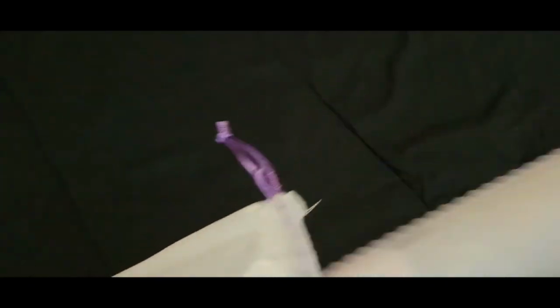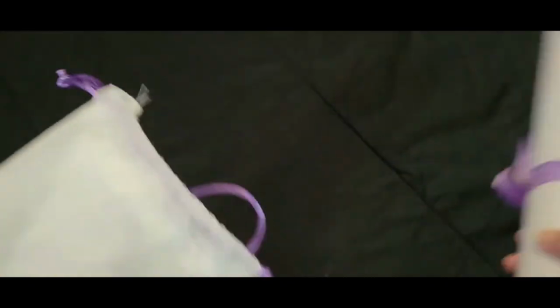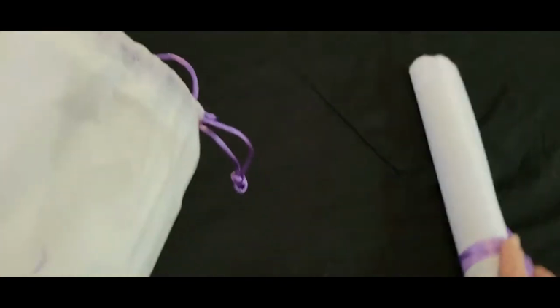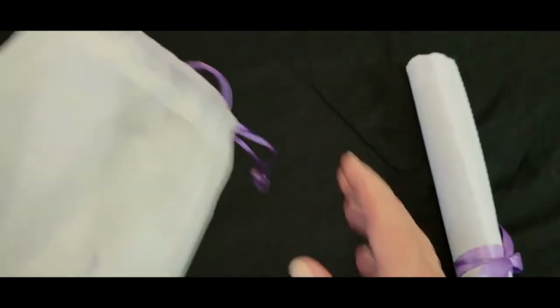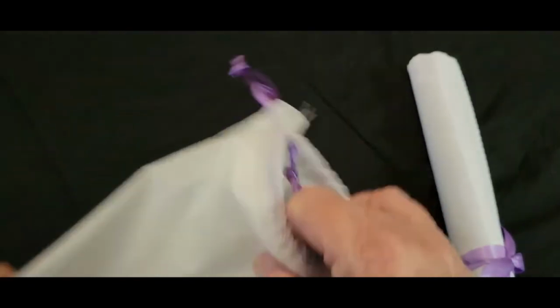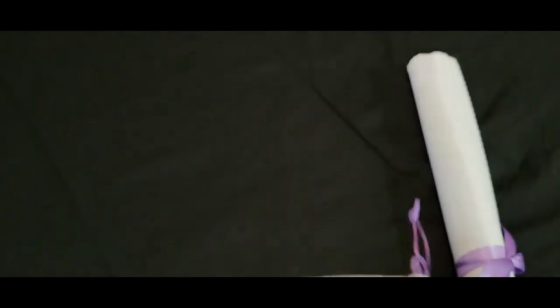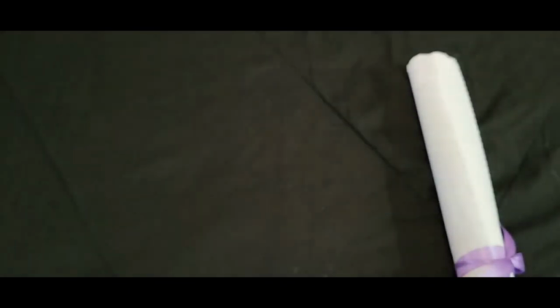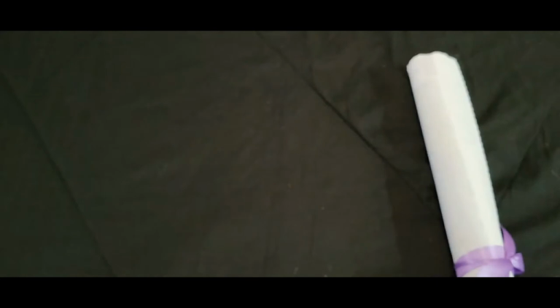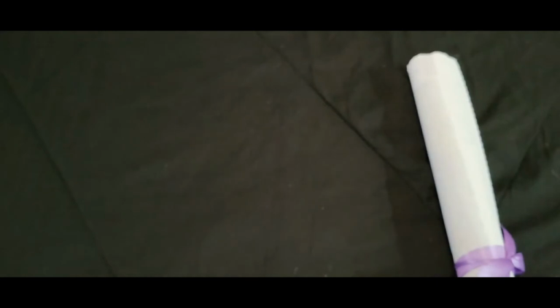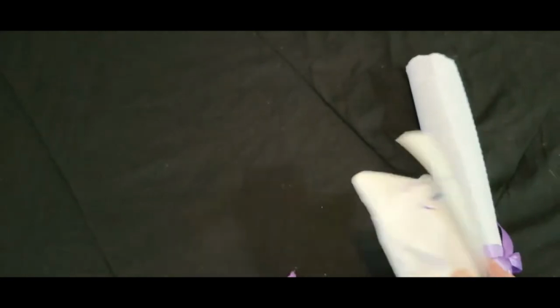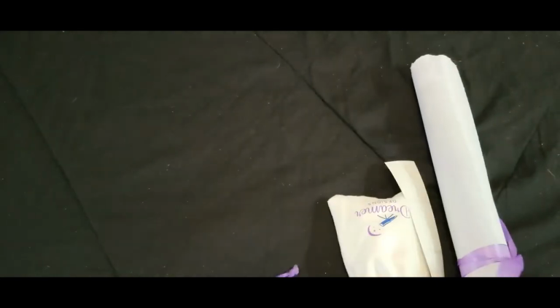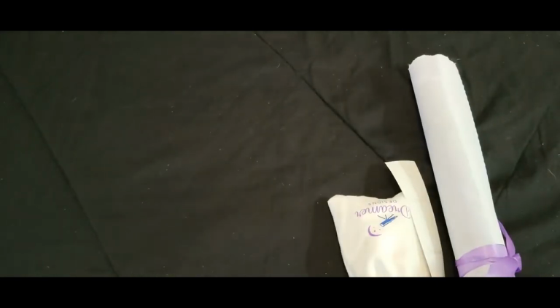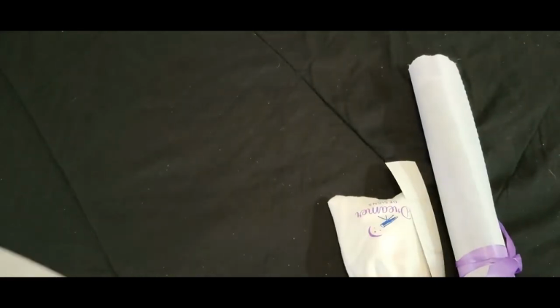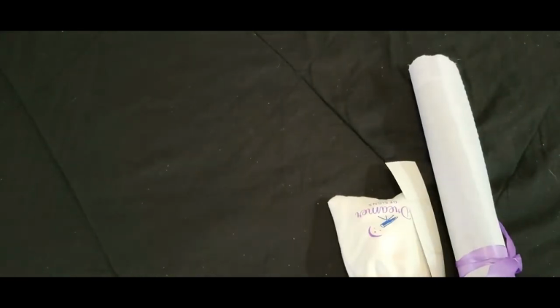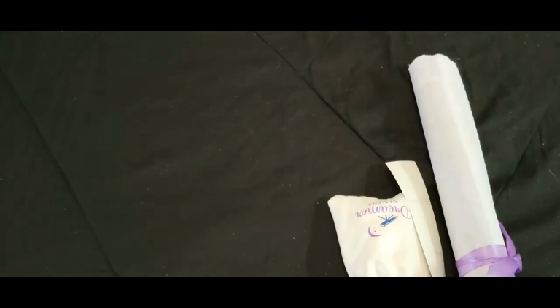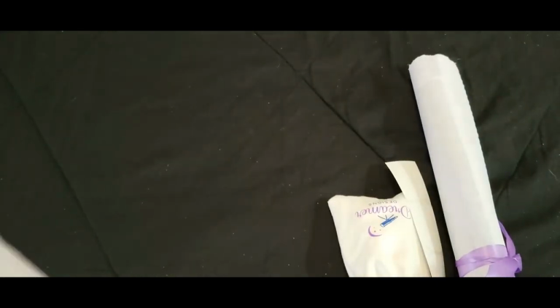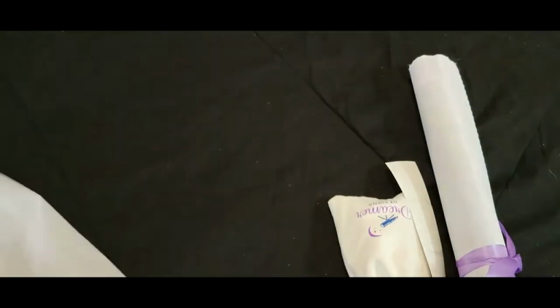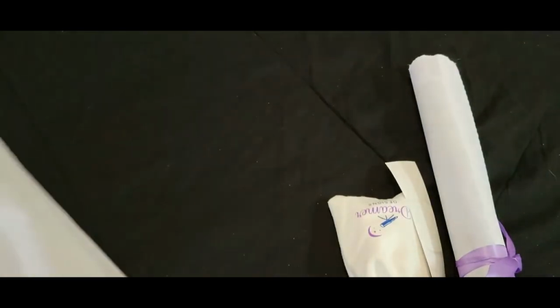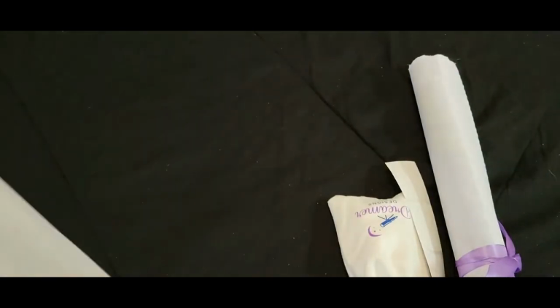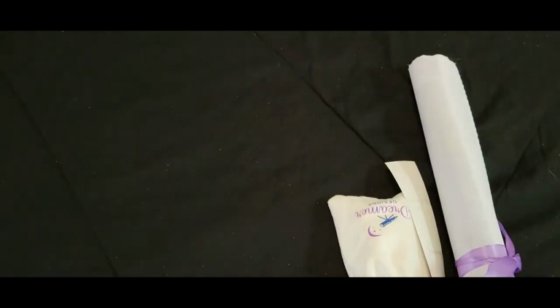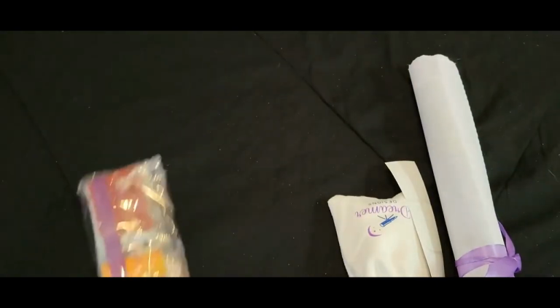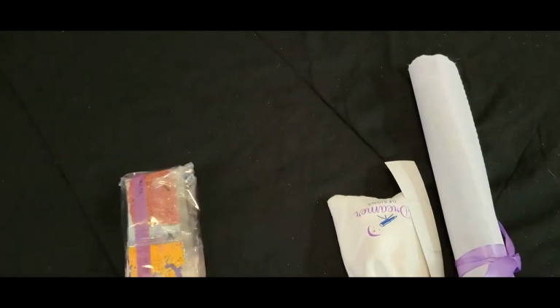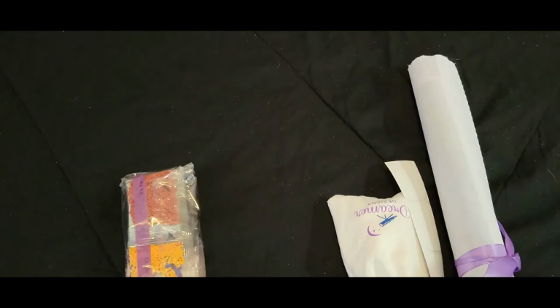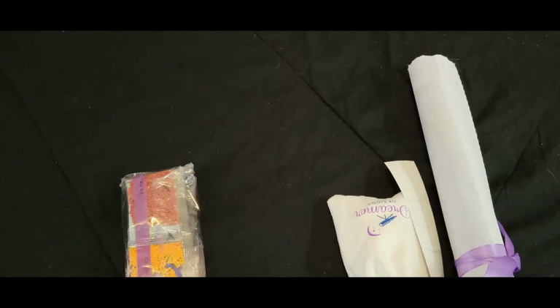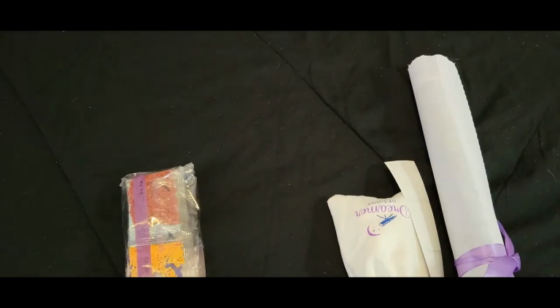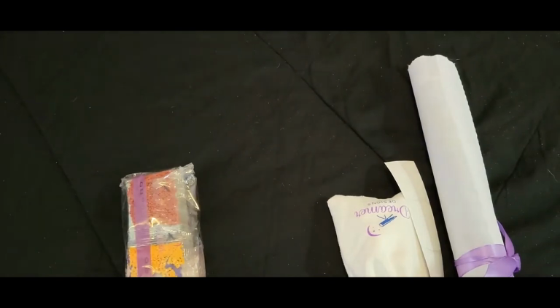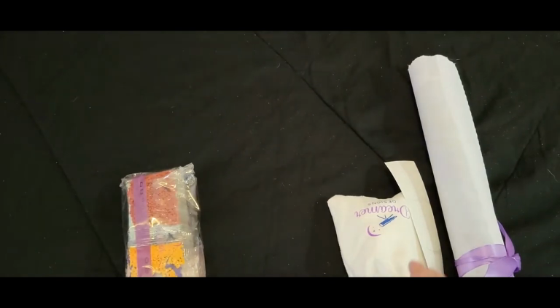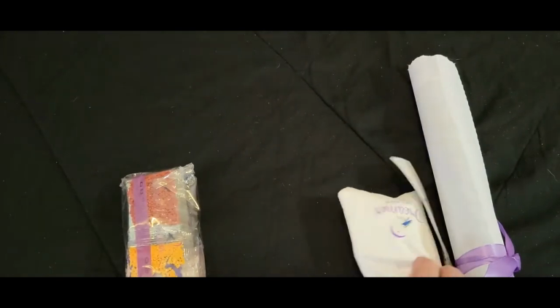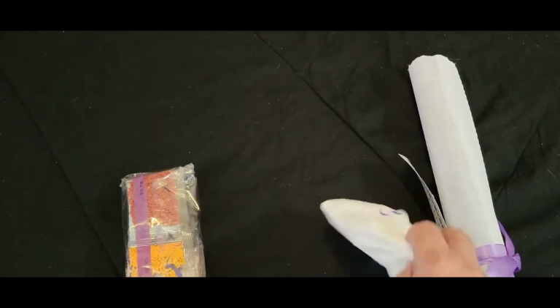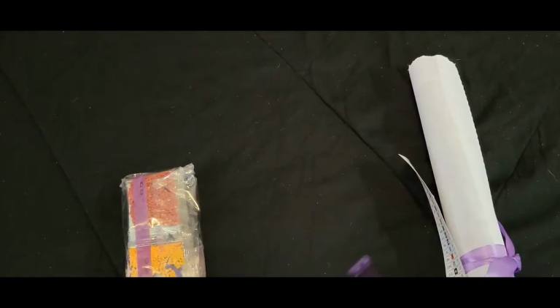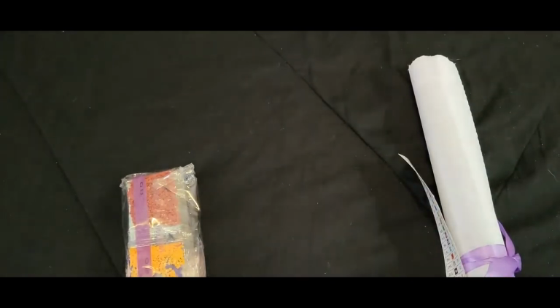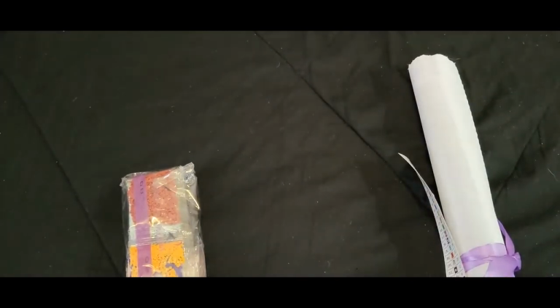We have our canvas, we have our tool kit, and we have our drills. We'll start with our tool kit.